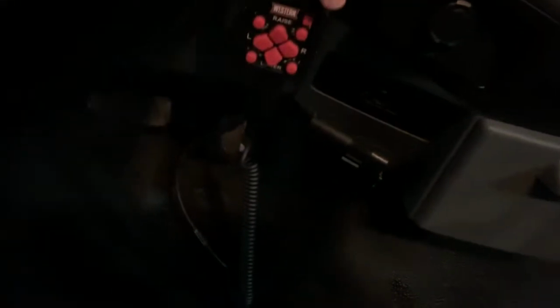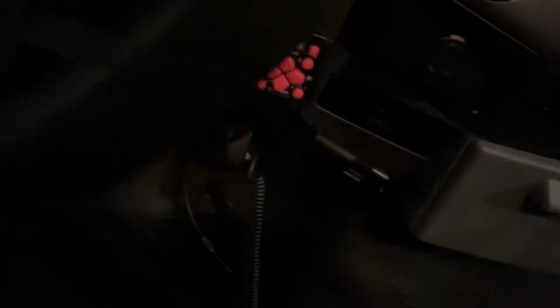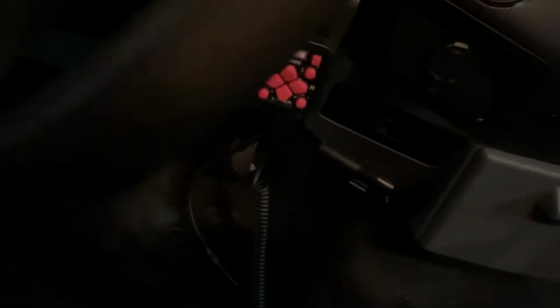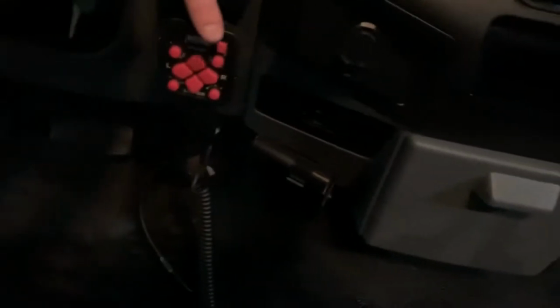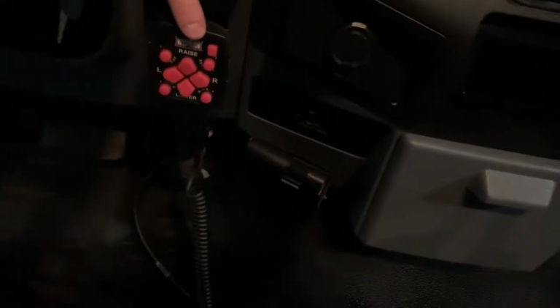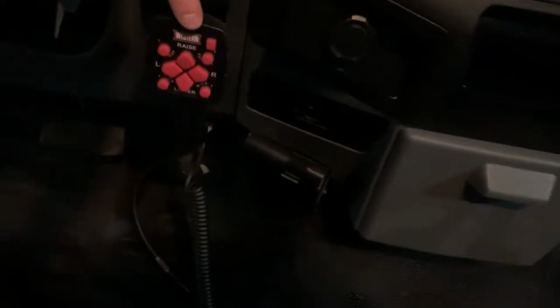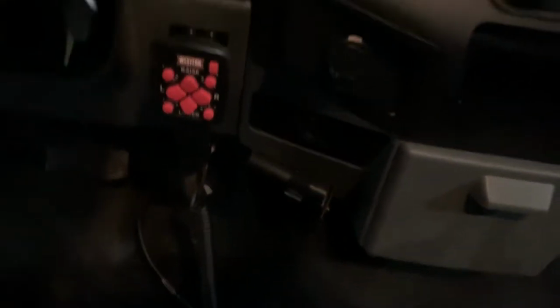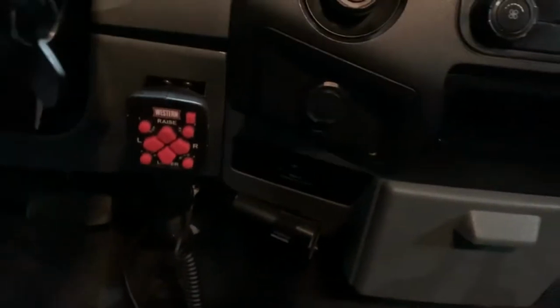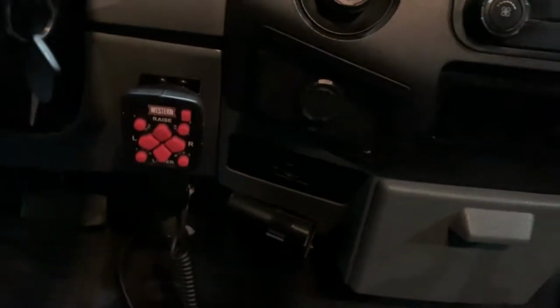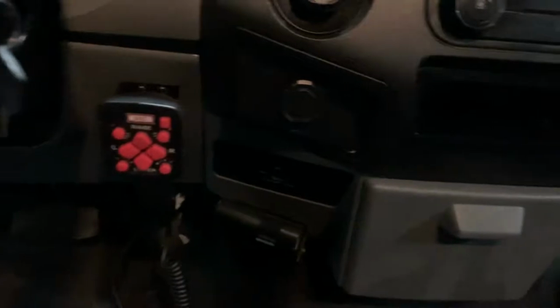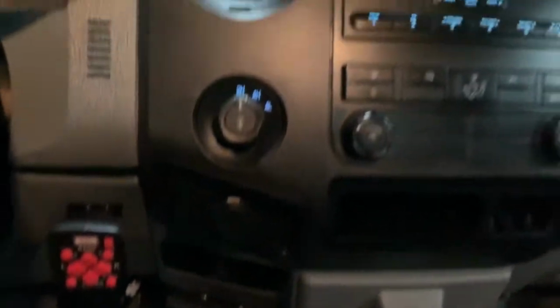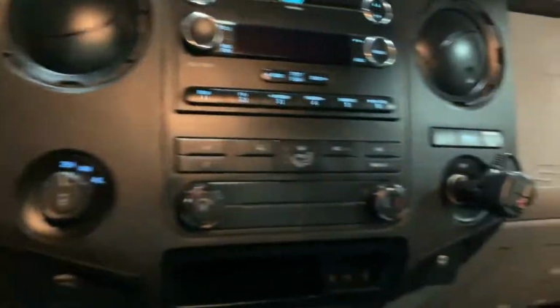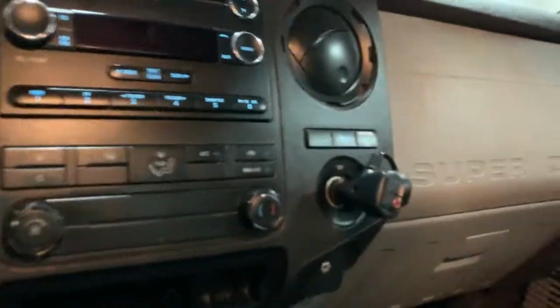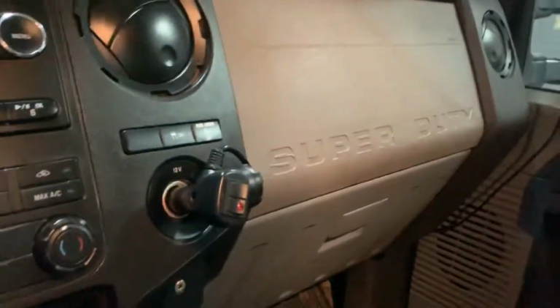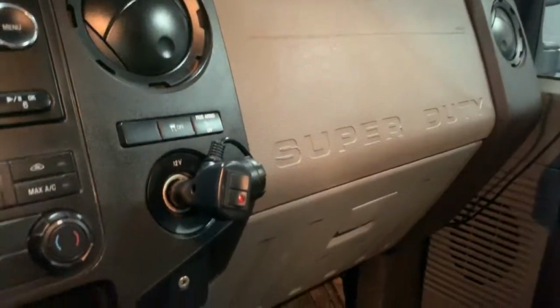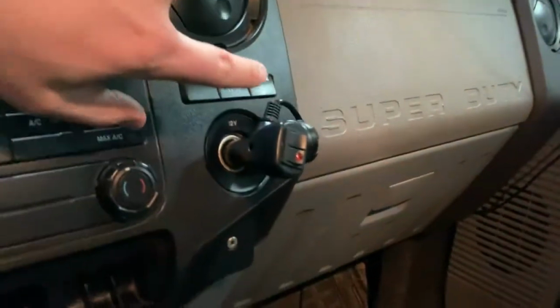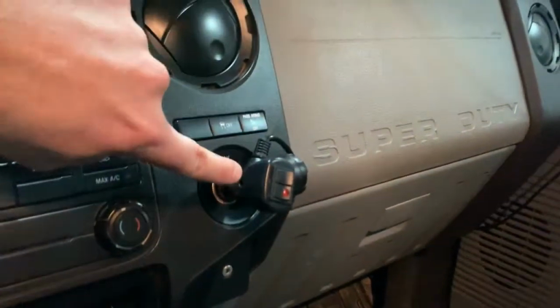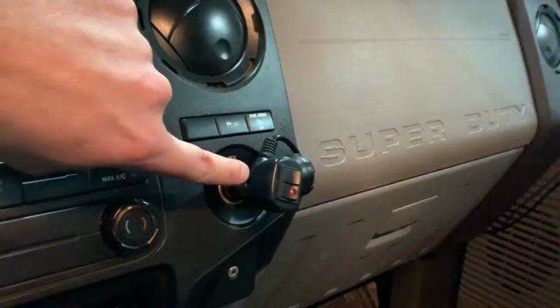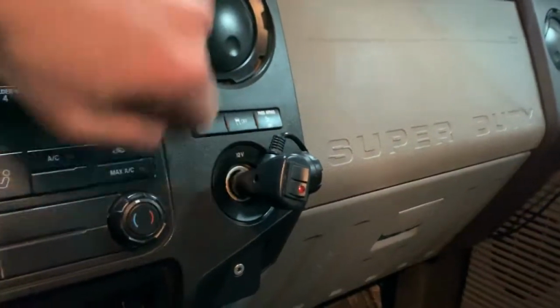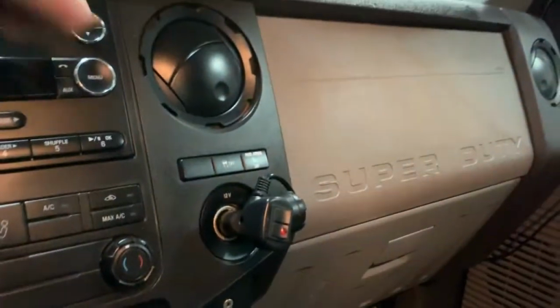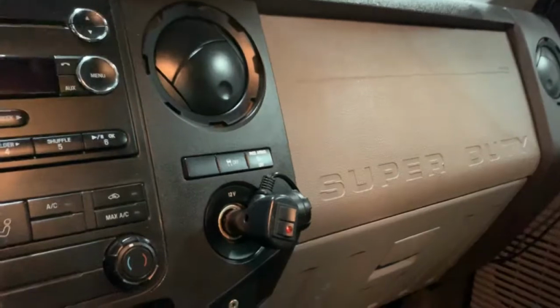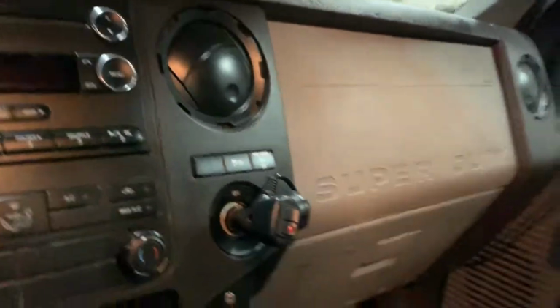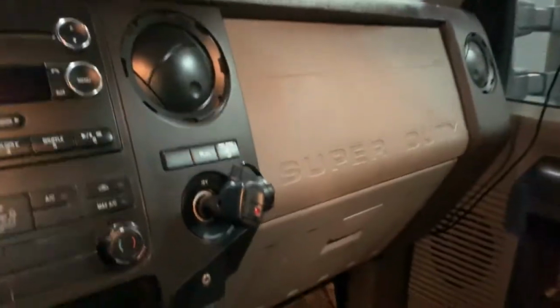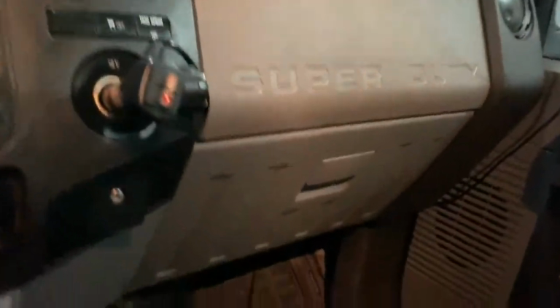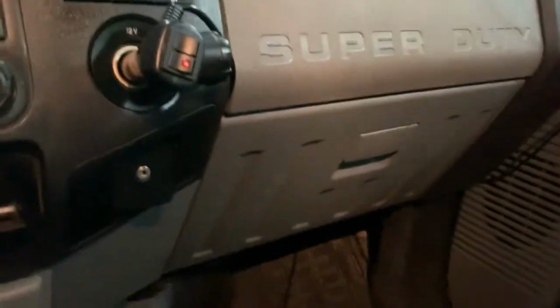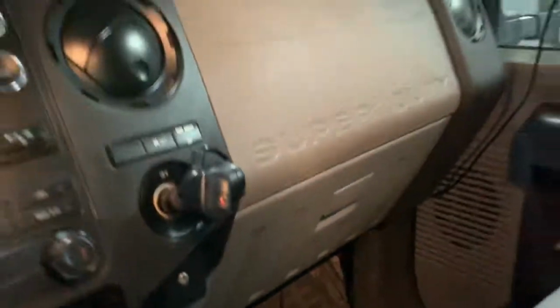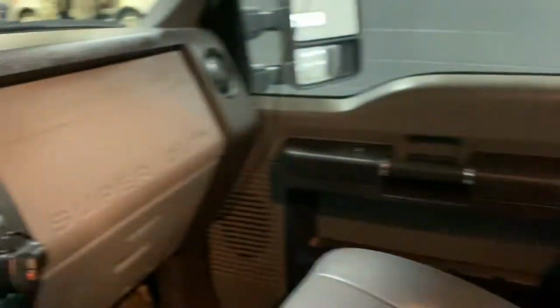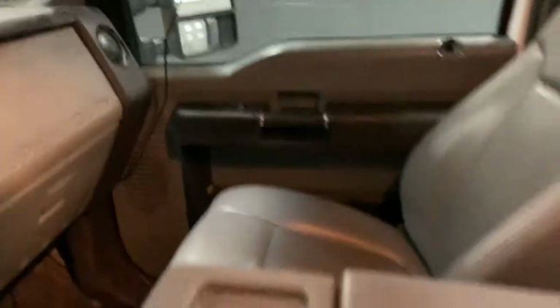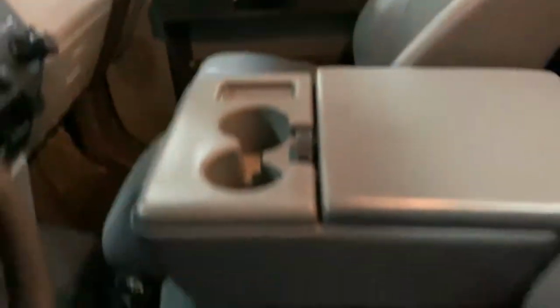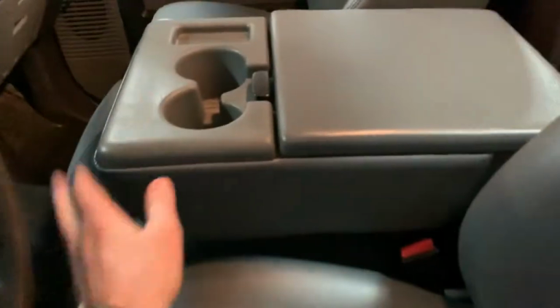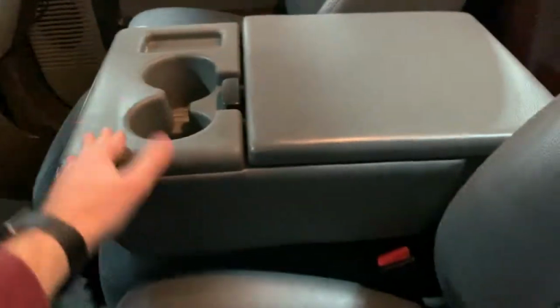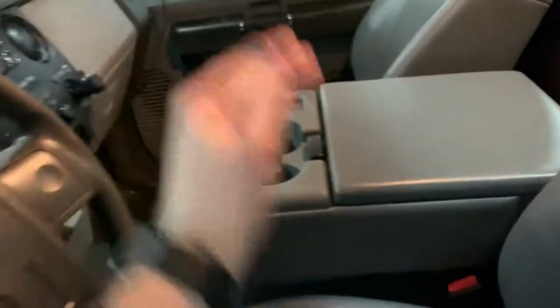You've got your handheld Western hitch here for the plow, spinning lights on the top with controls for that, traction stability control, auxiliary input for MP3. It's a three-seater — the seat flips up.